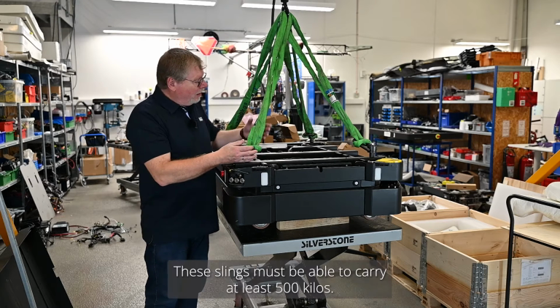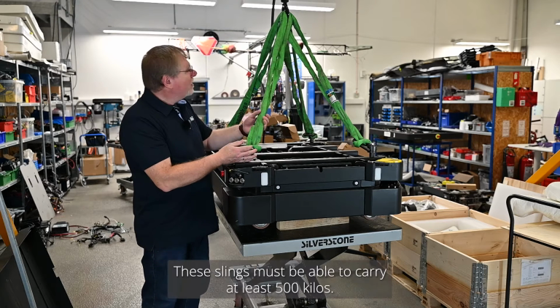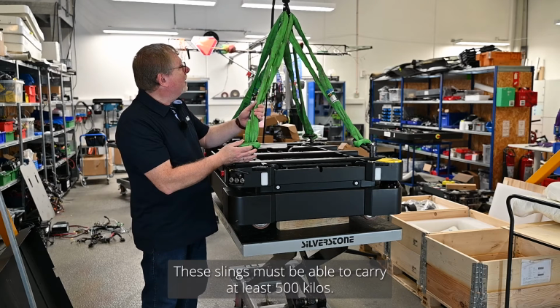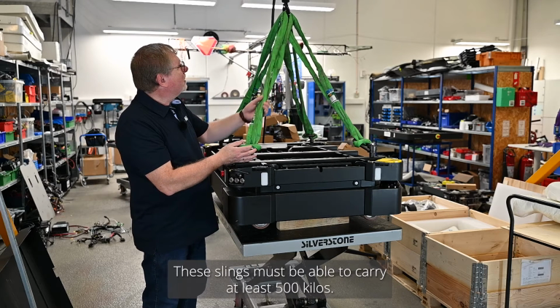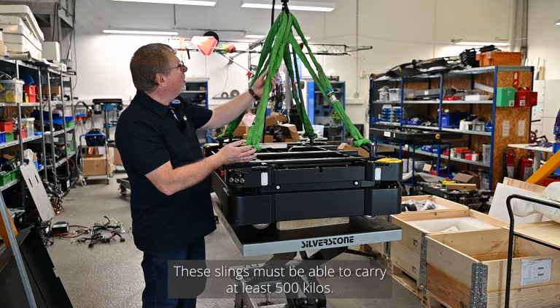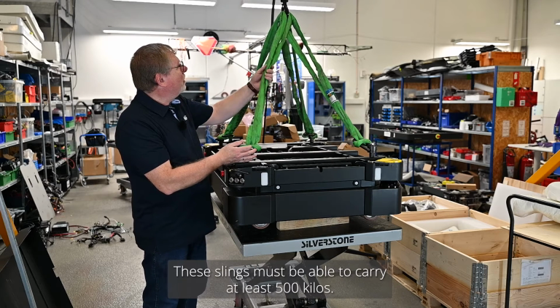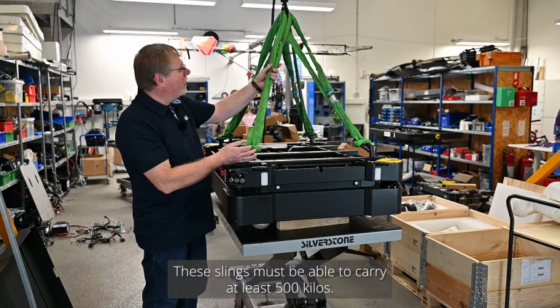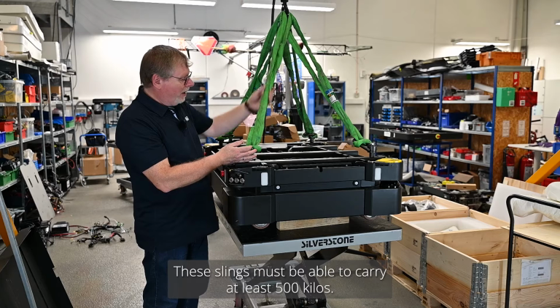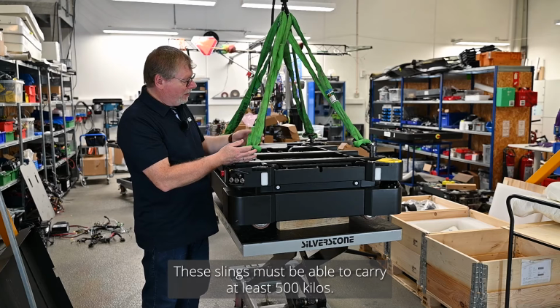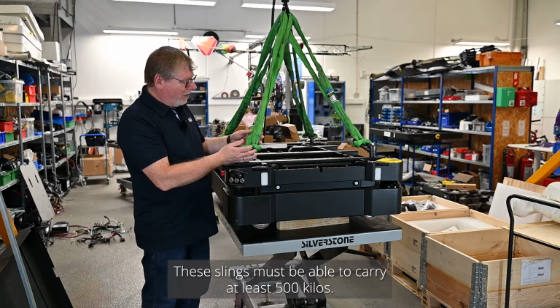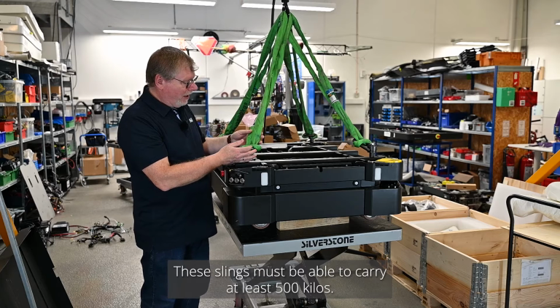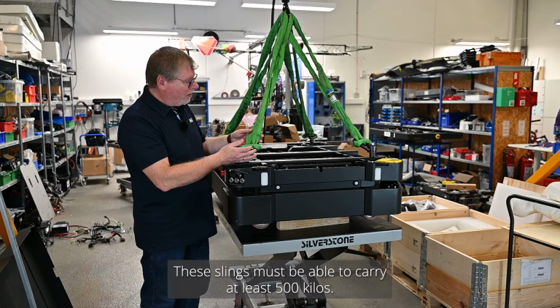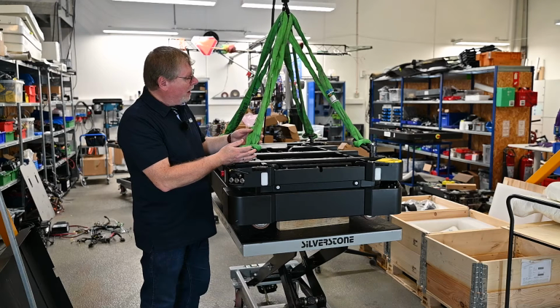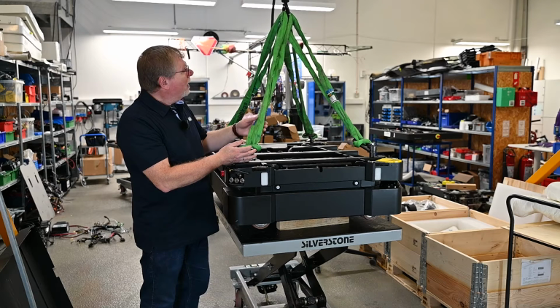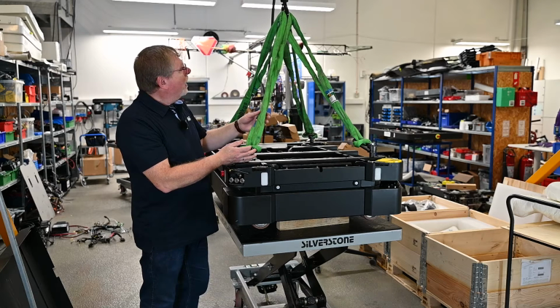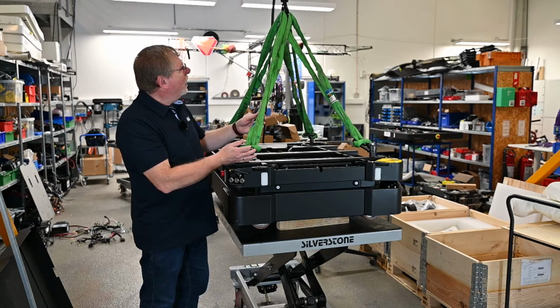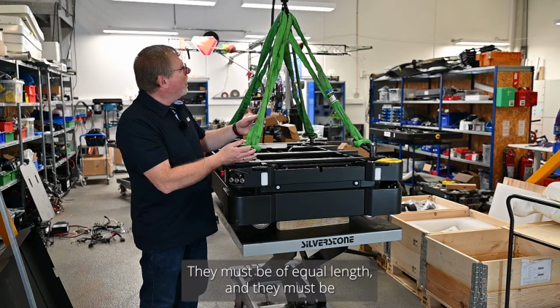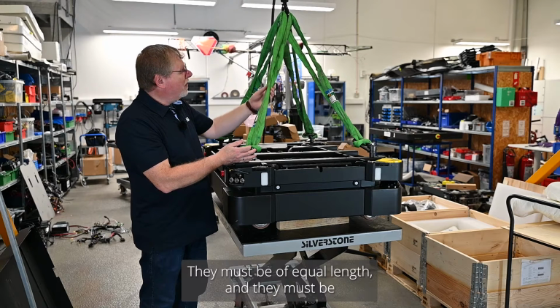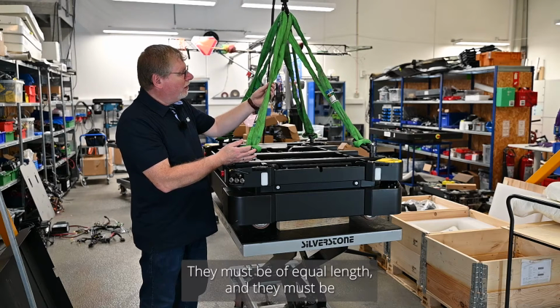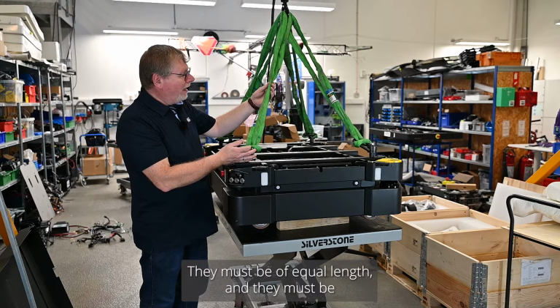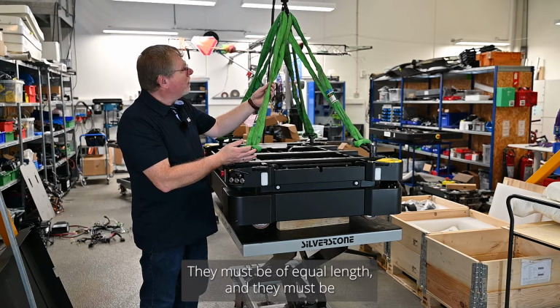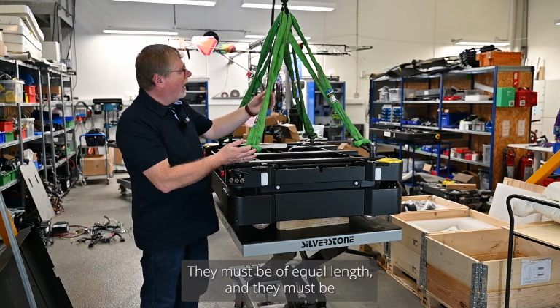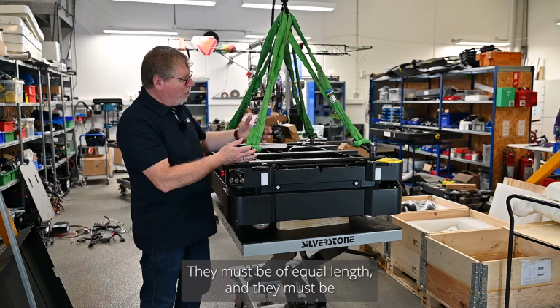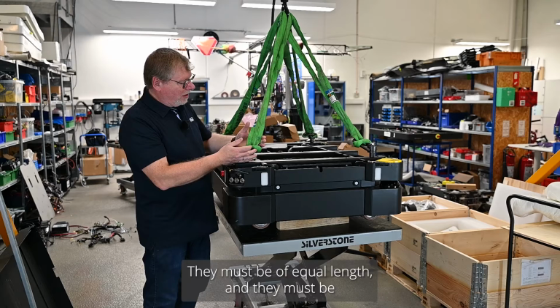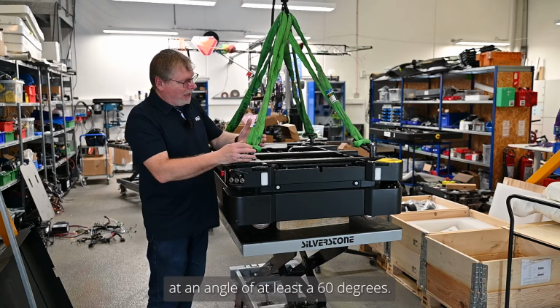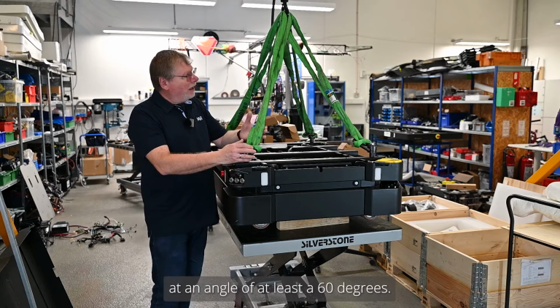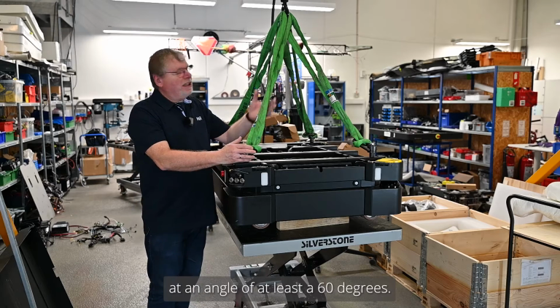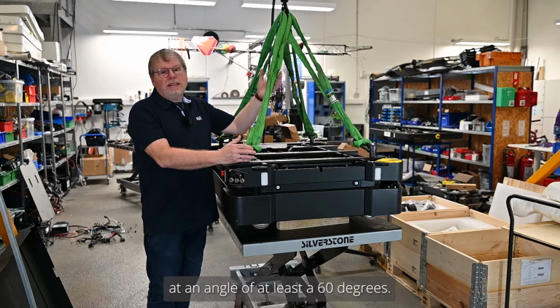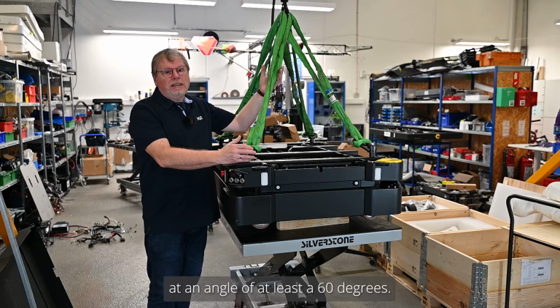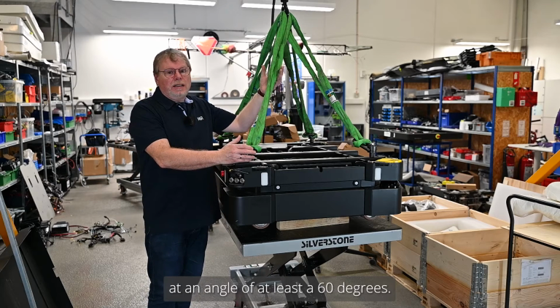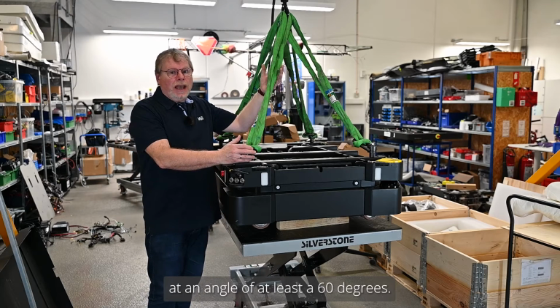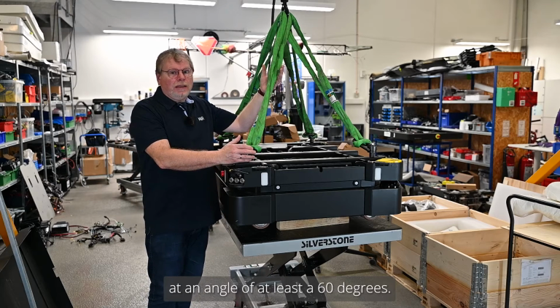These slings must be able to carry at least 500 kilos. They must be of equal length and they must be at least a 60 degree angle.